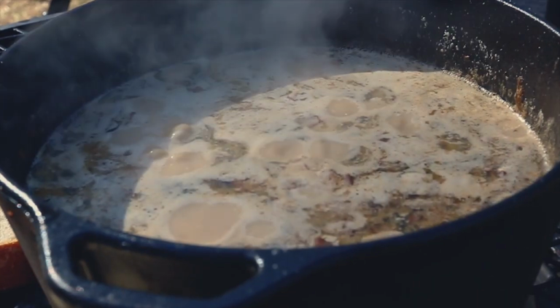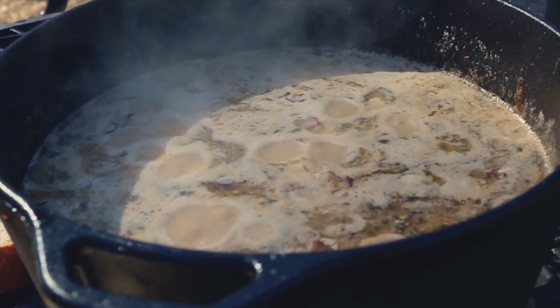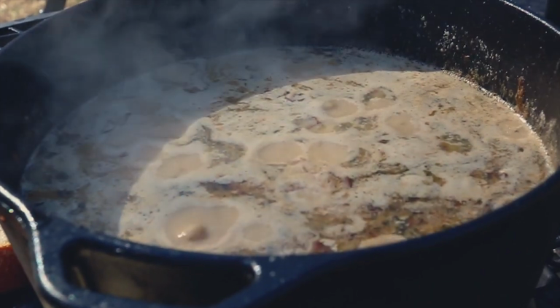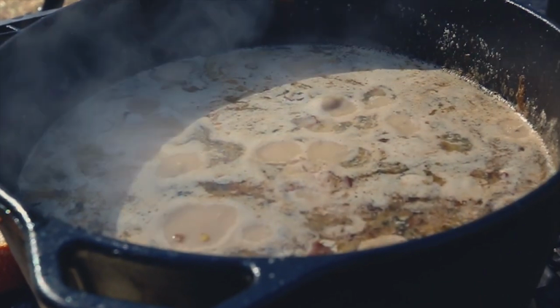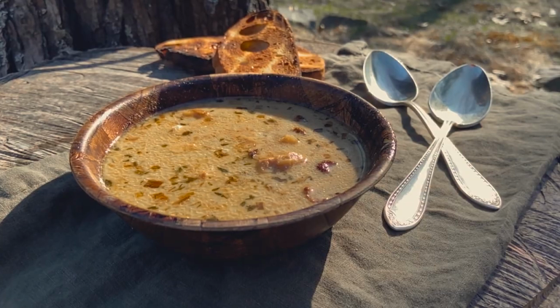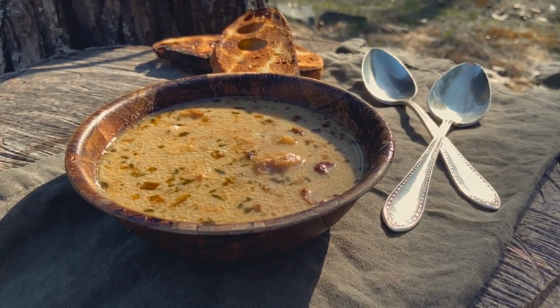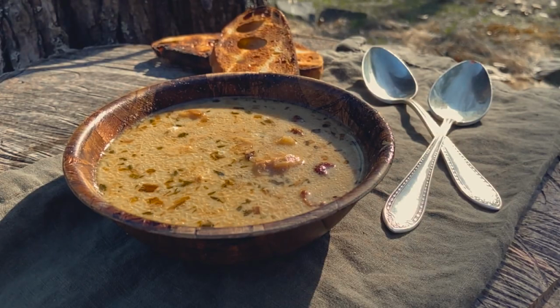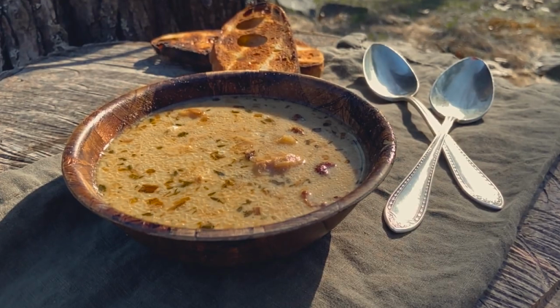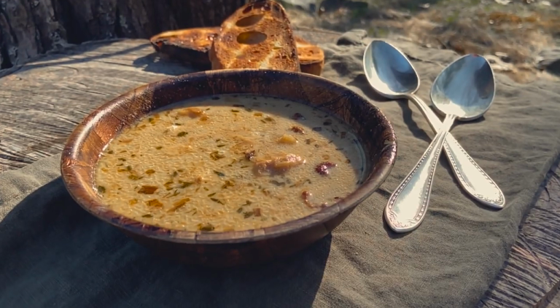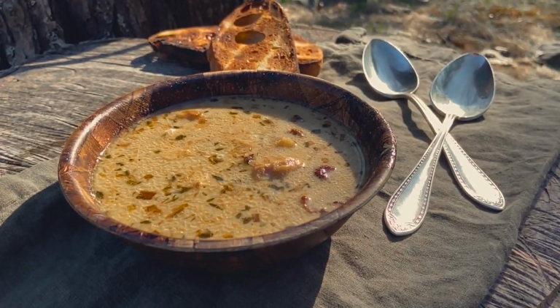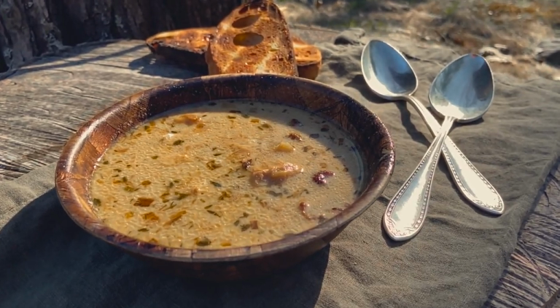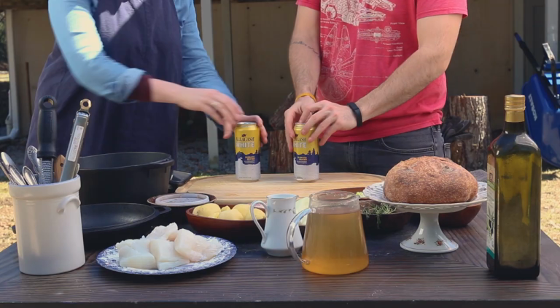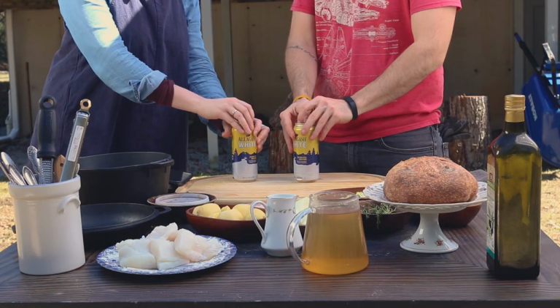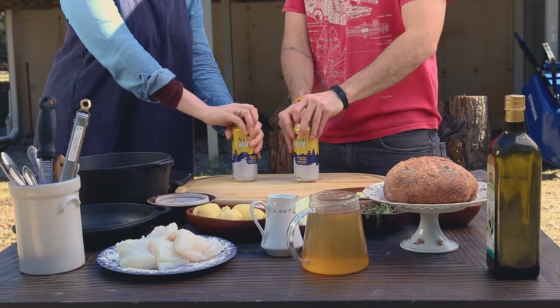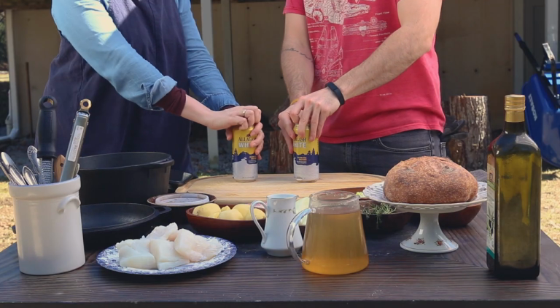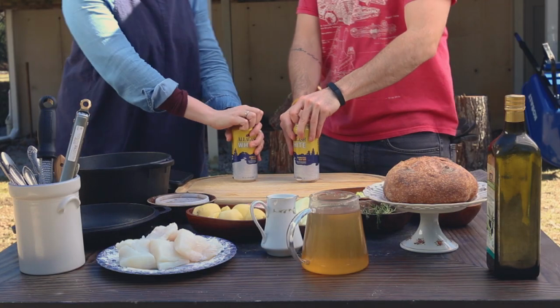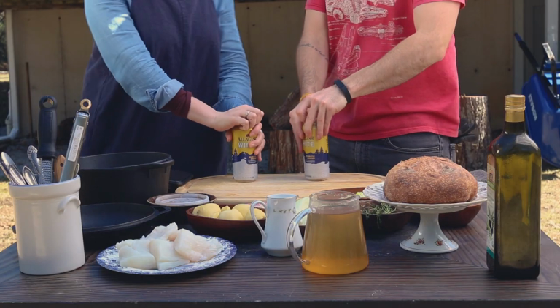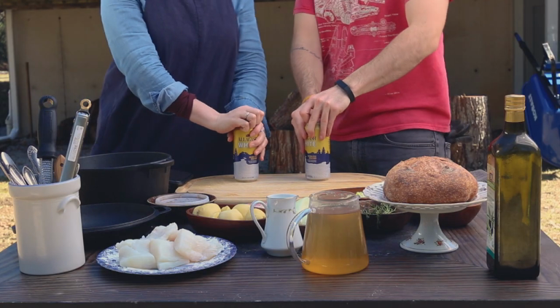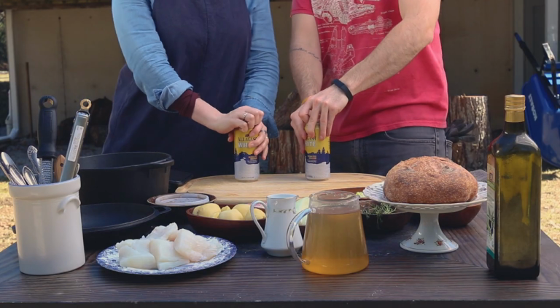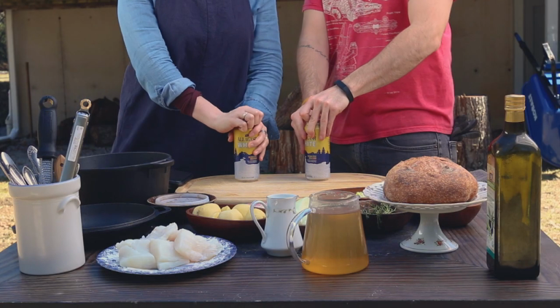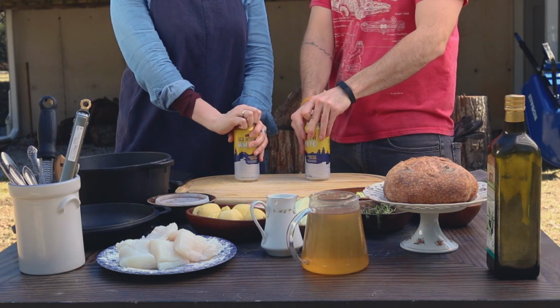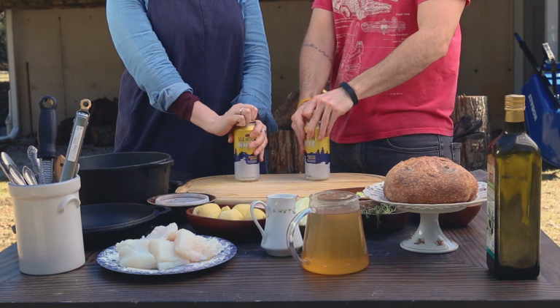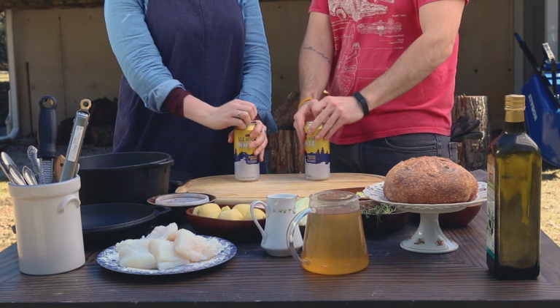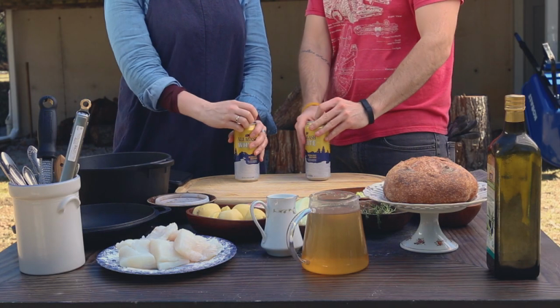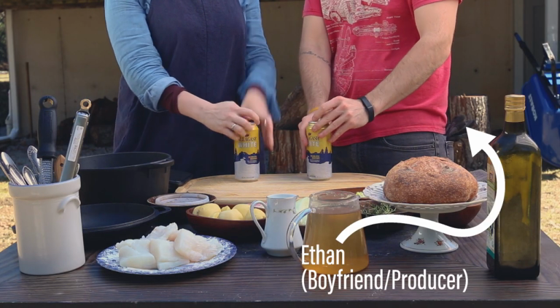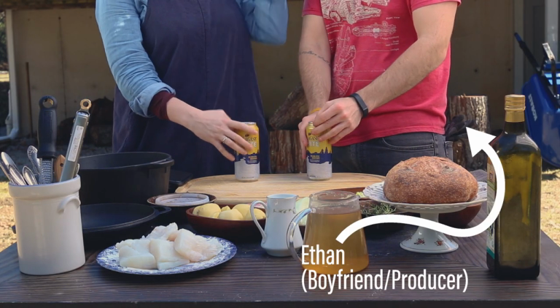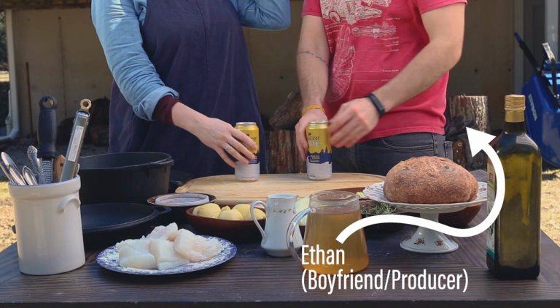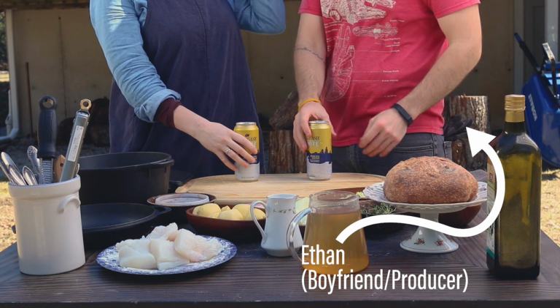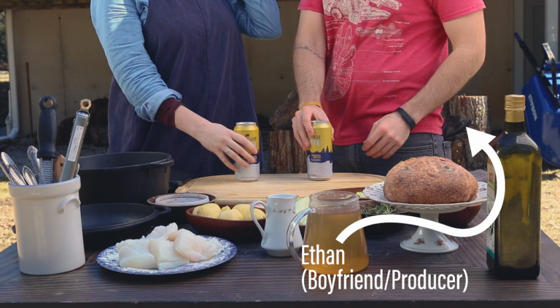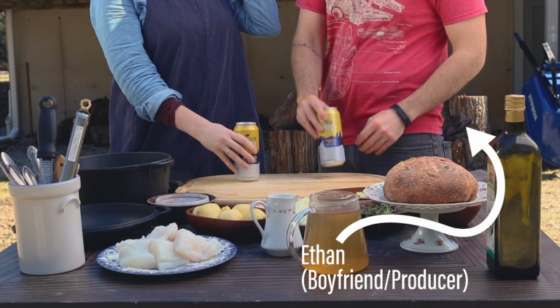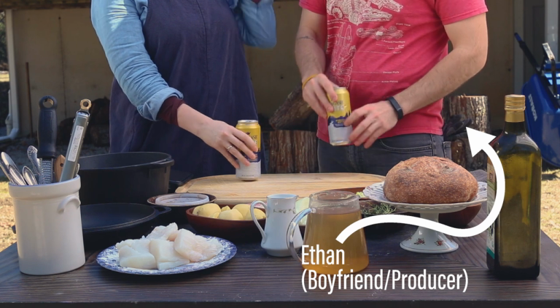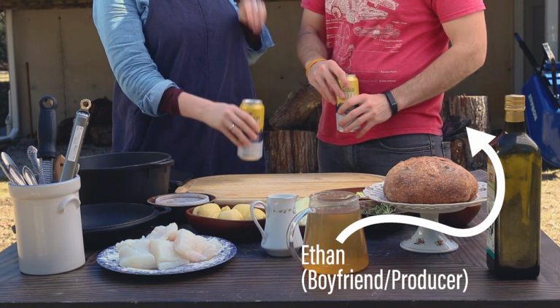Today is going to be the first day of the rest of your life. We're going to be learning how to make haddock chowder, and you'll see some of my friends along the way.